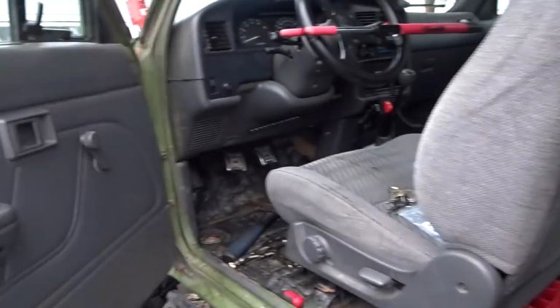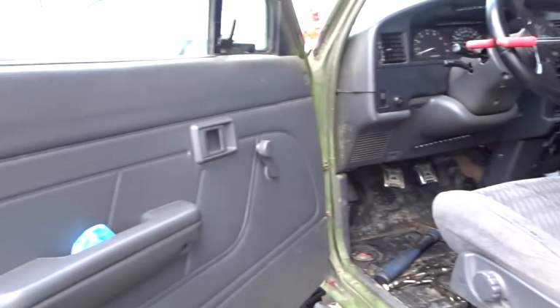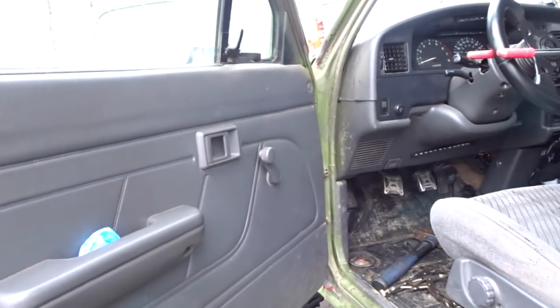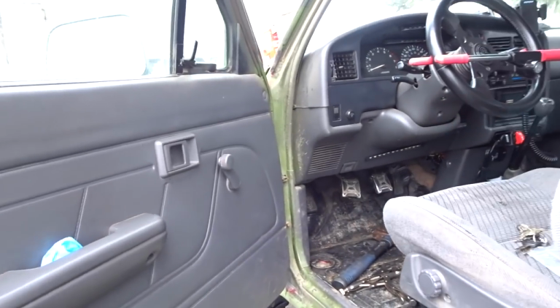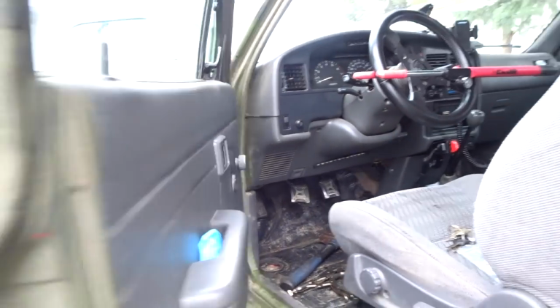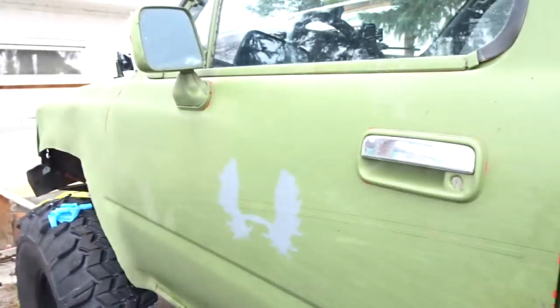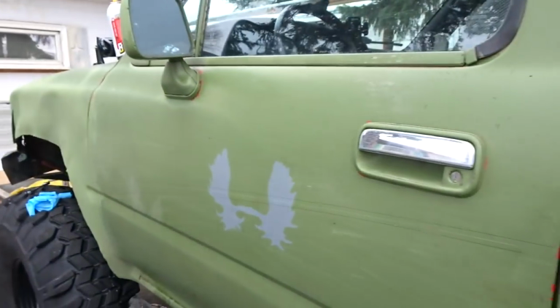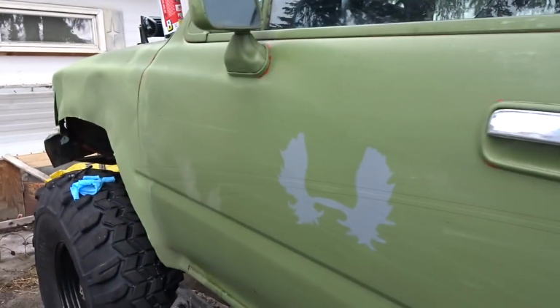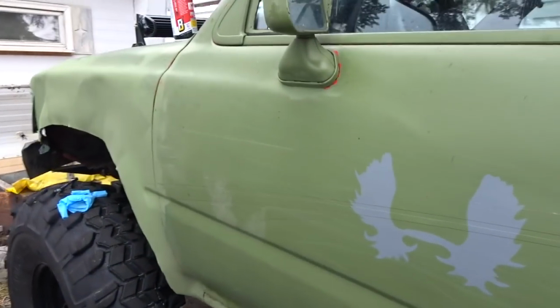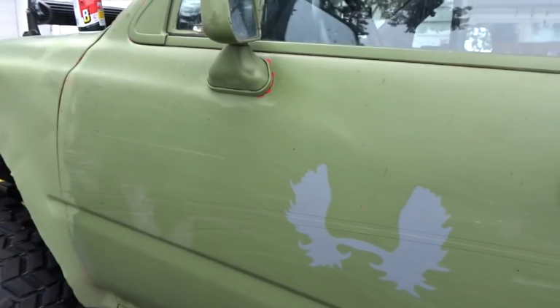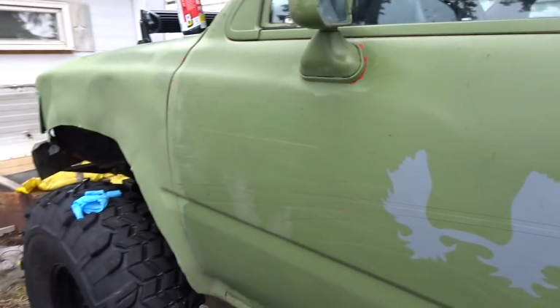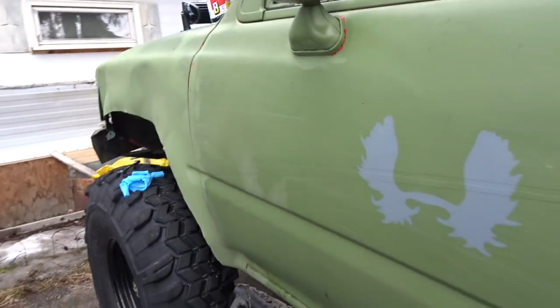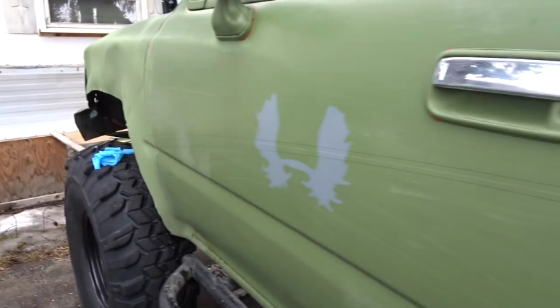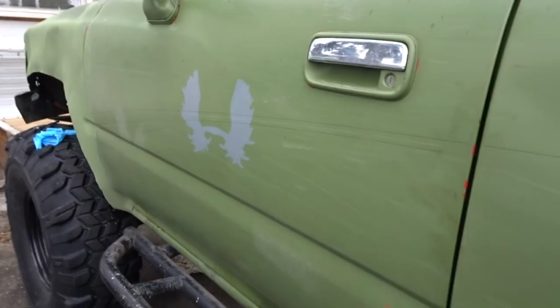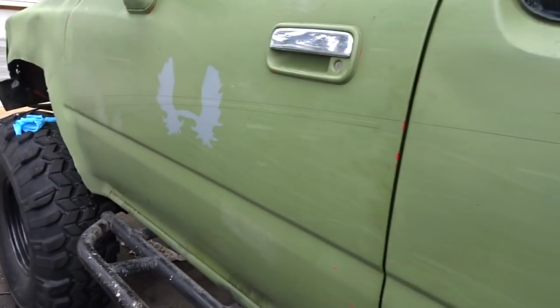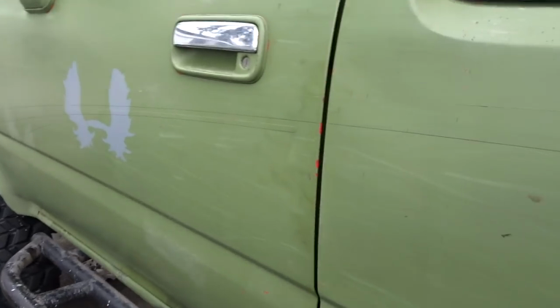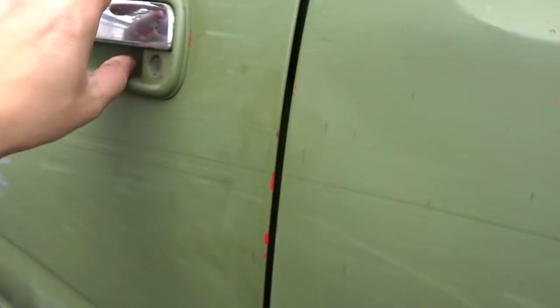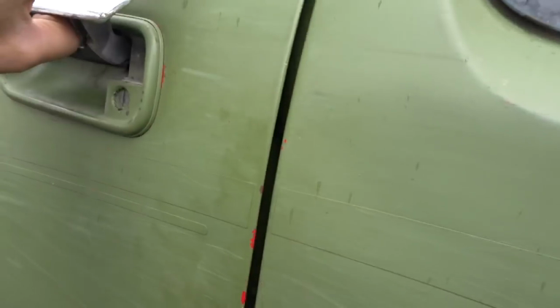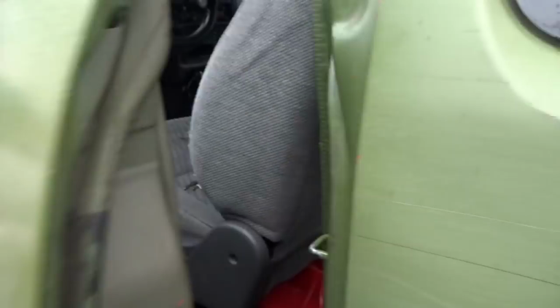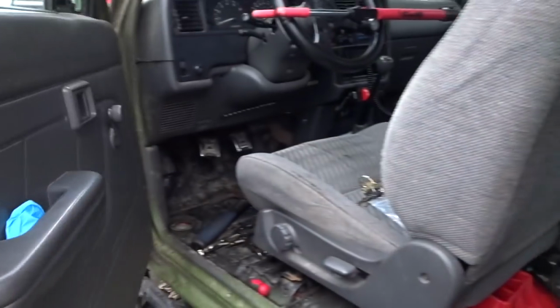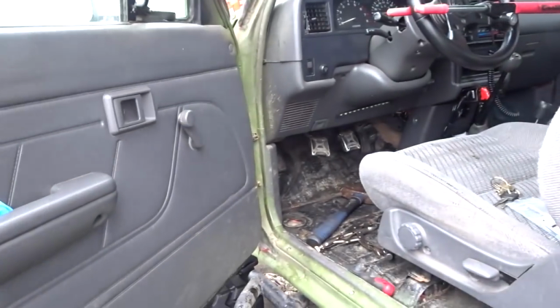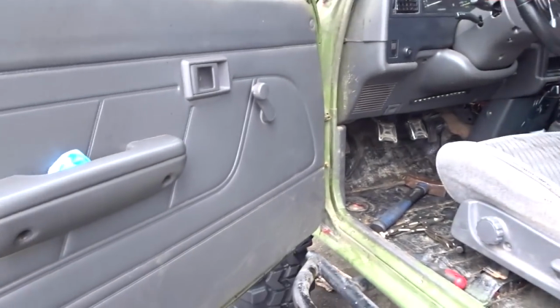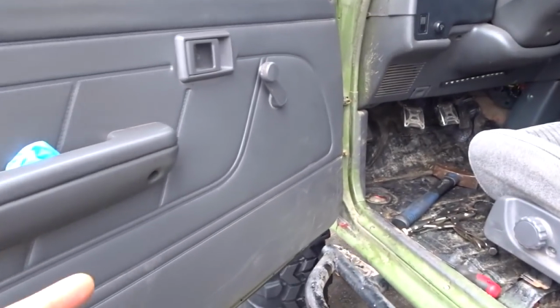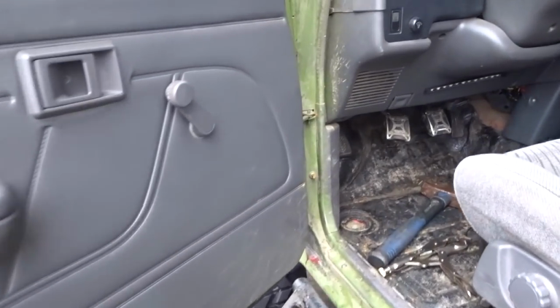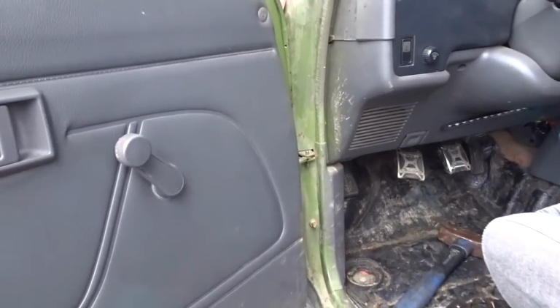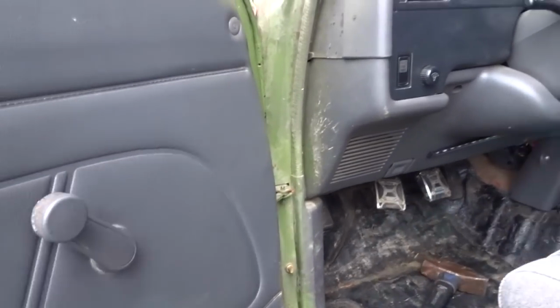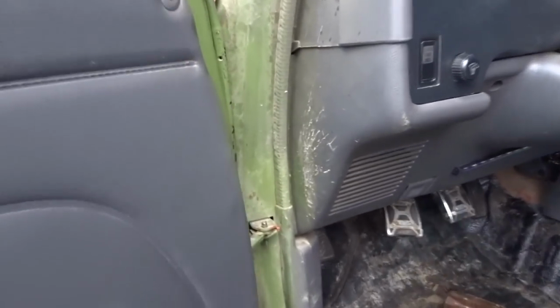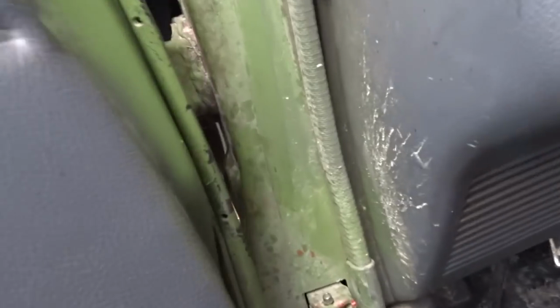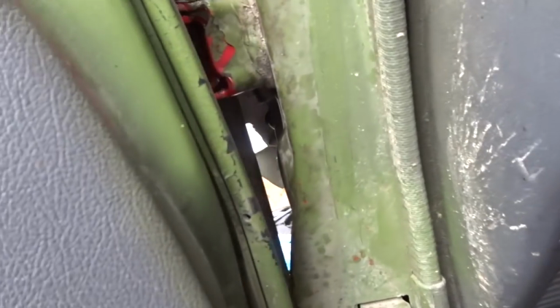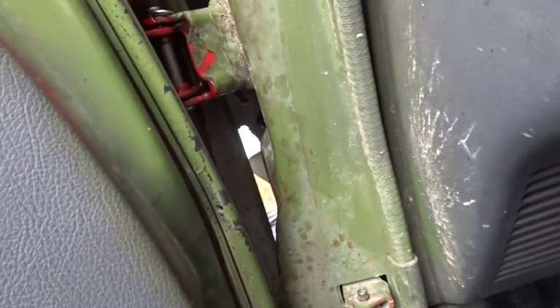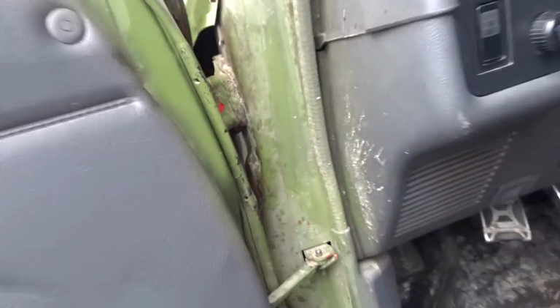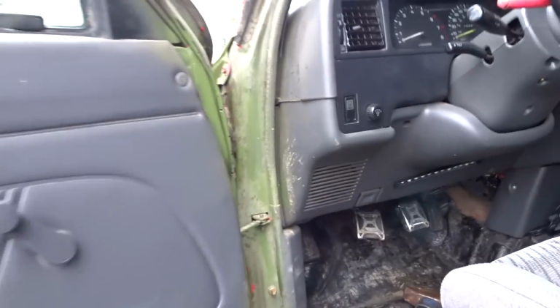And then when you go off the trail and you want to take off your door, you just pull out those pins — that's pretty much it. If you guys find this video helpful, subscribe for more videos. Follow me on Instagram at nuttynew_4x4. See you guys next time.